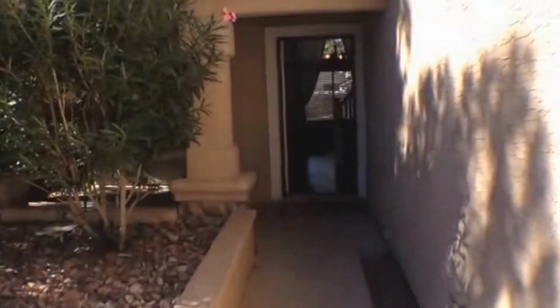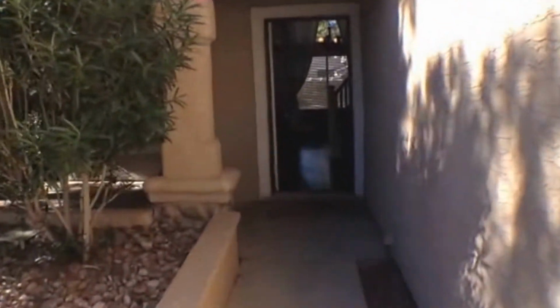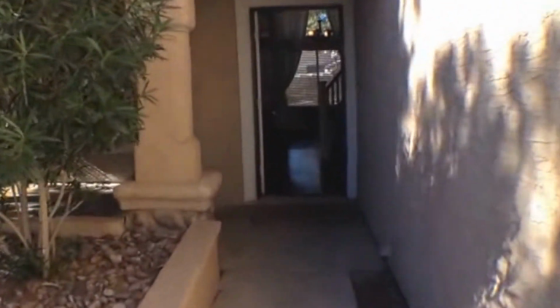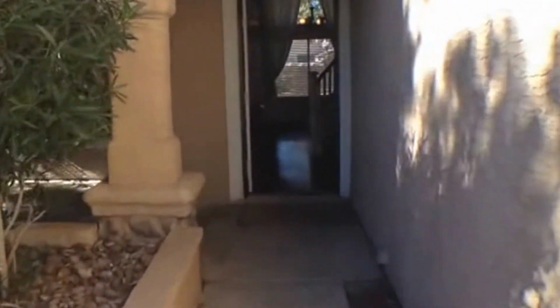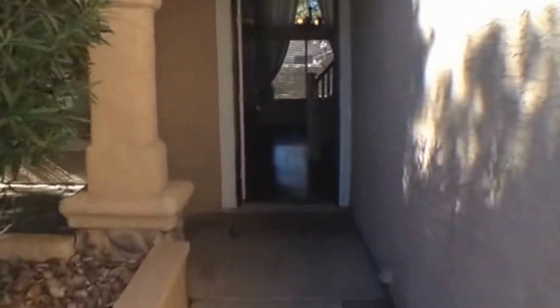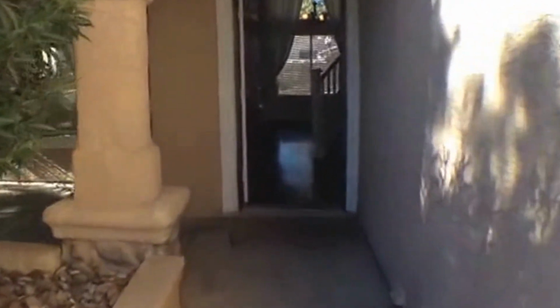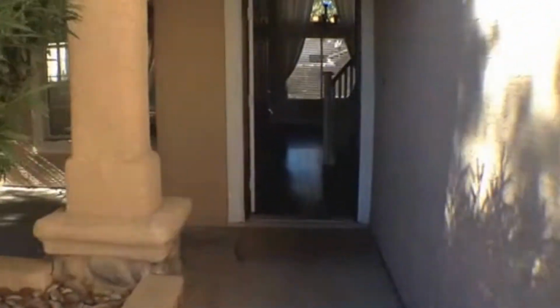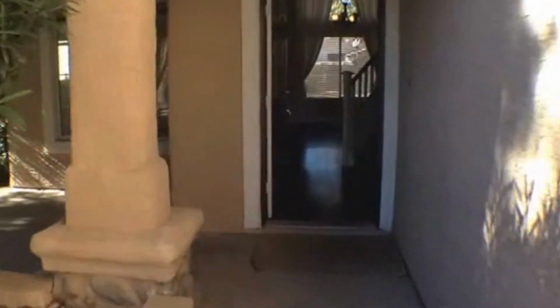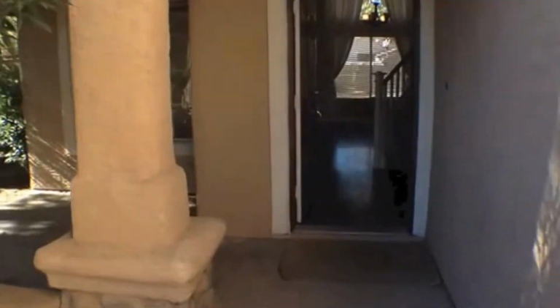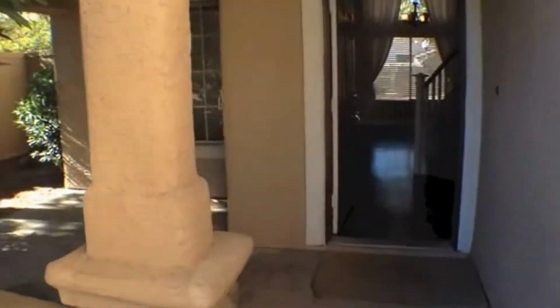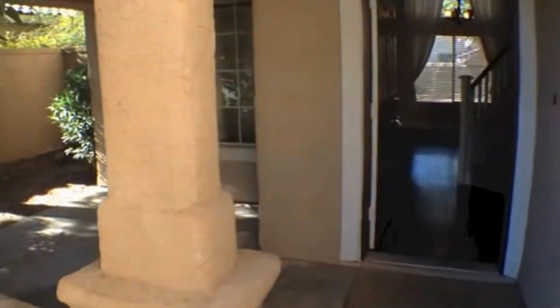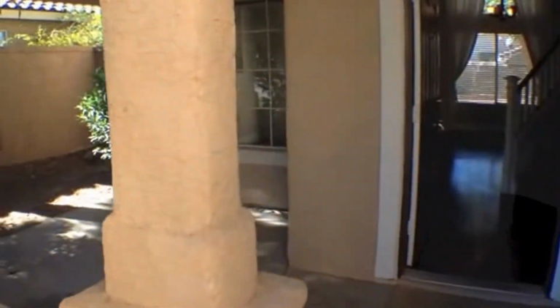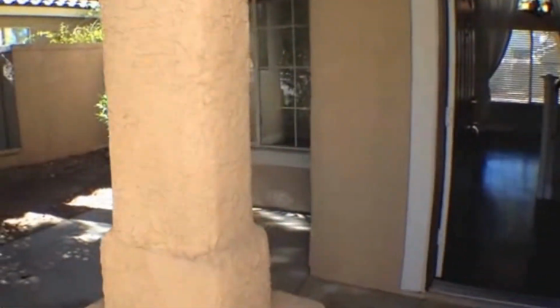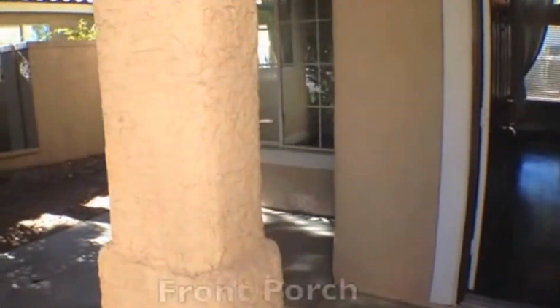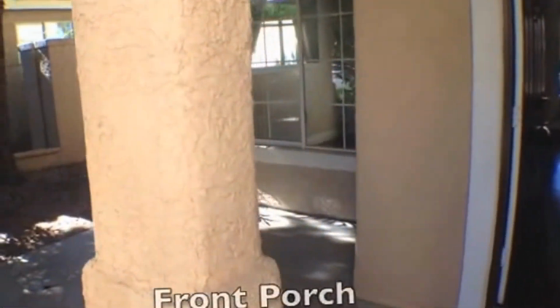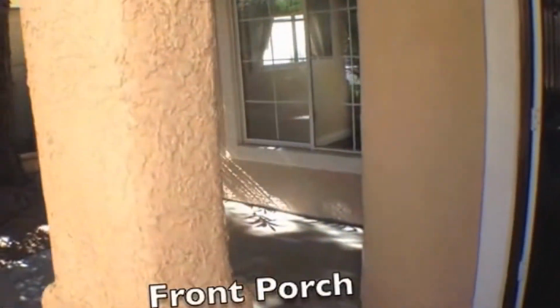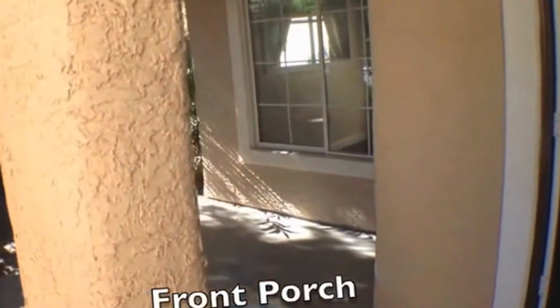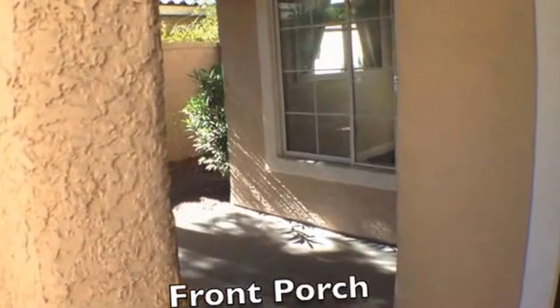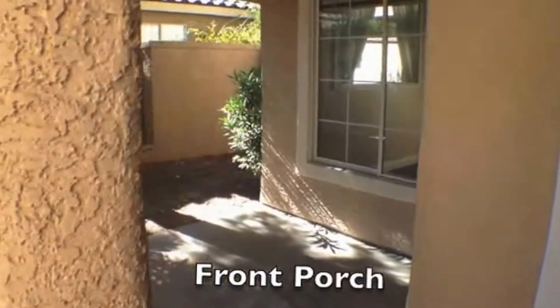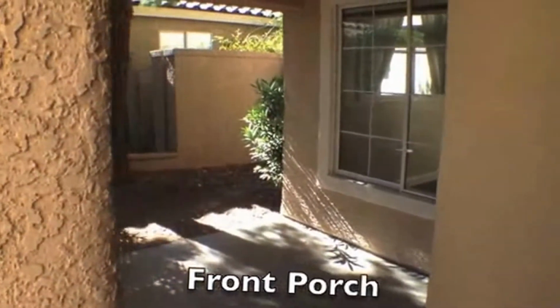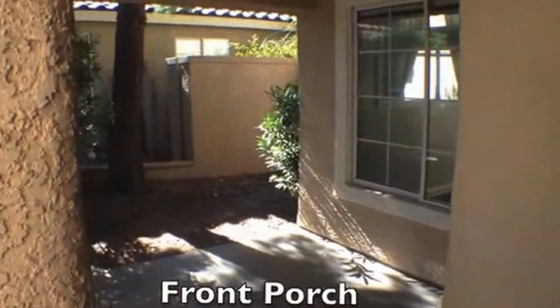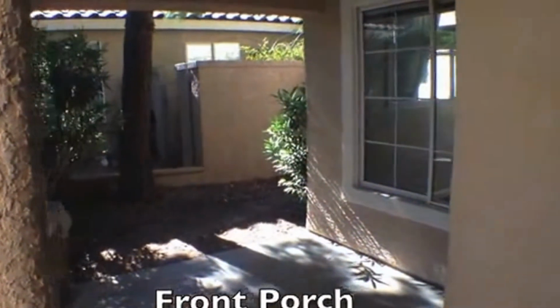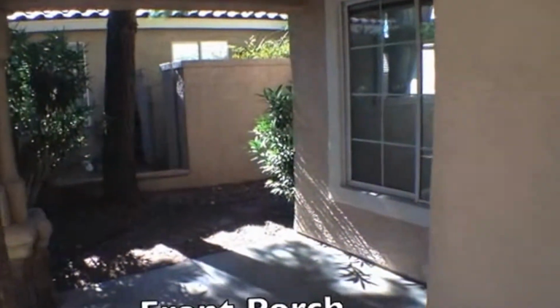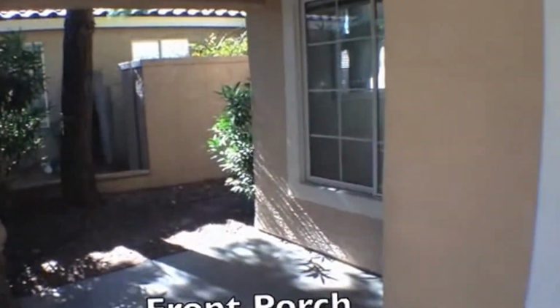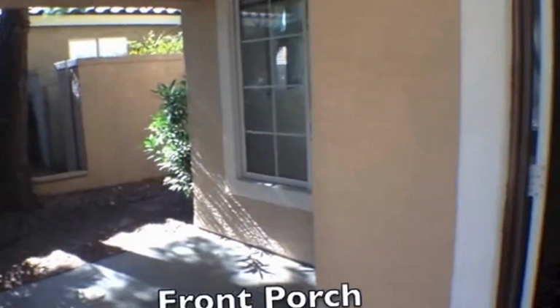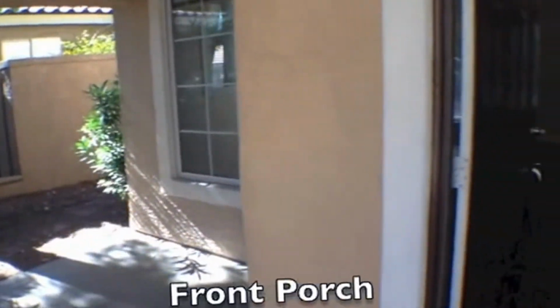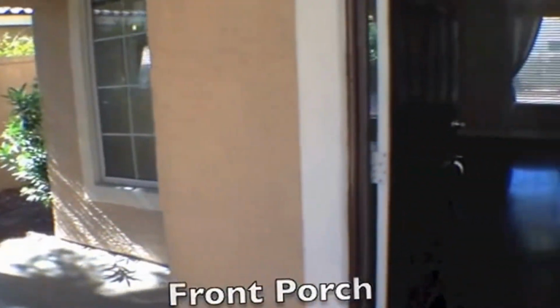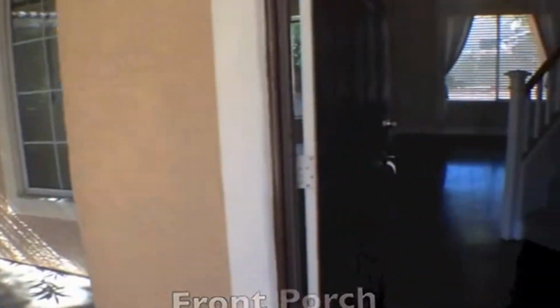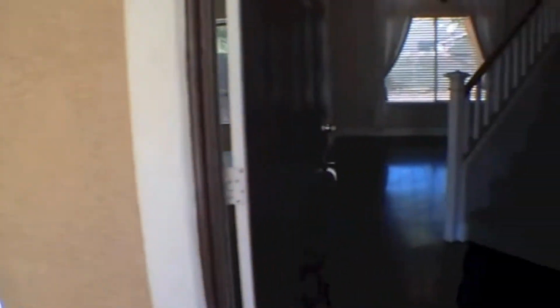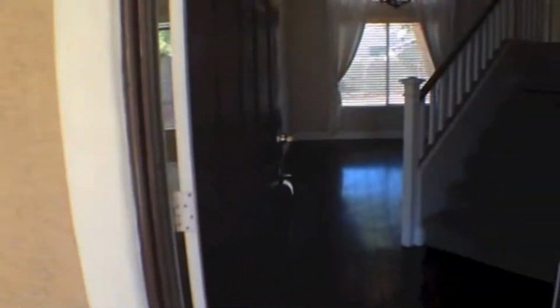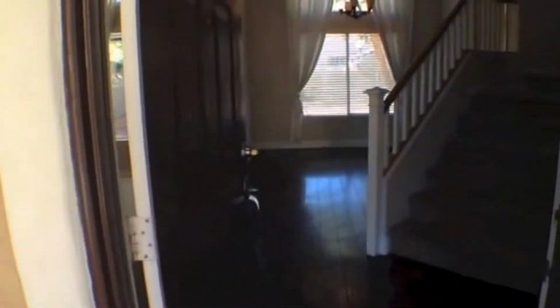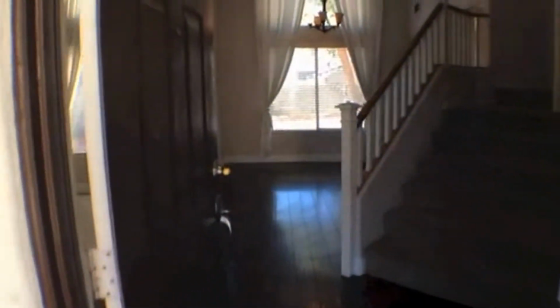As we walk up to the front of the home, you'll see a nice little front porch to the left. Now we'll step into the home.